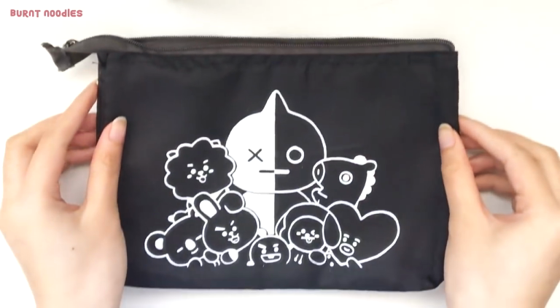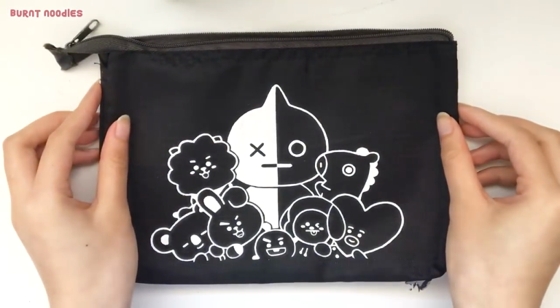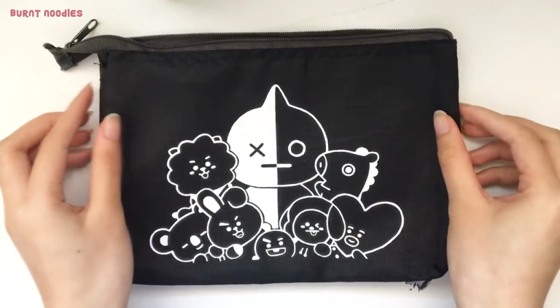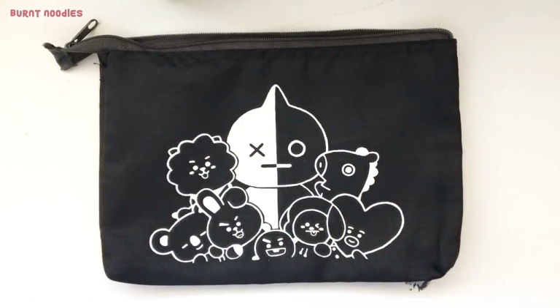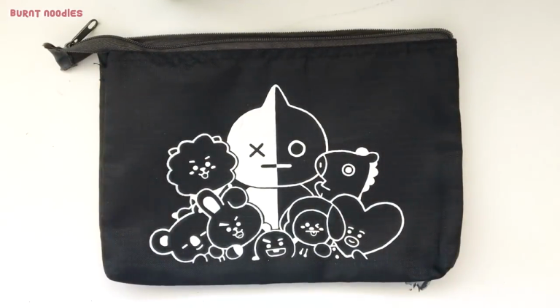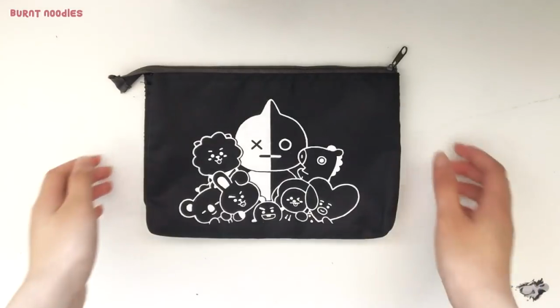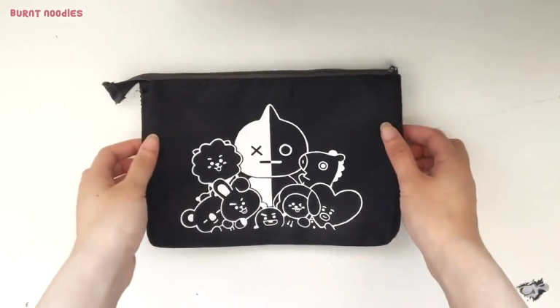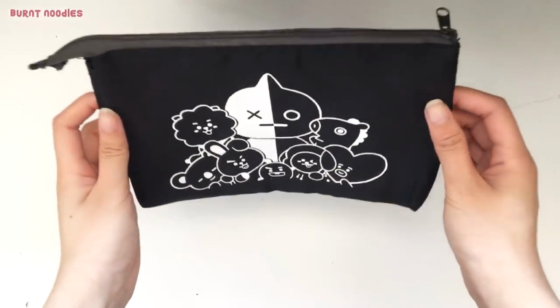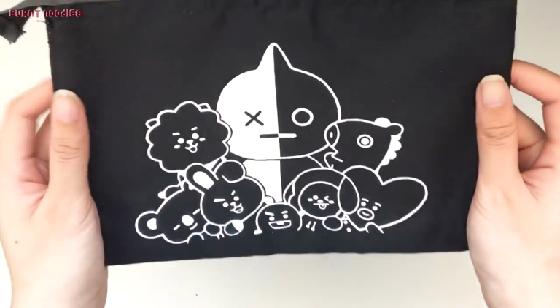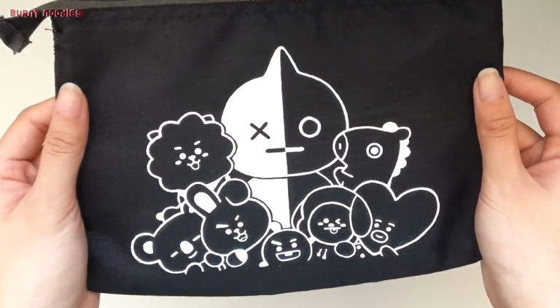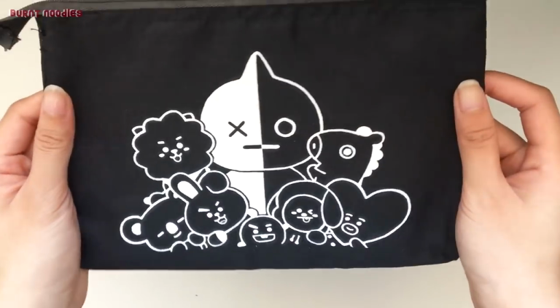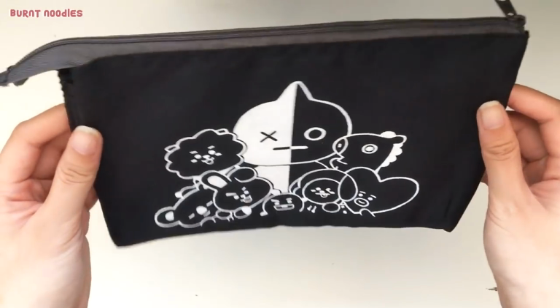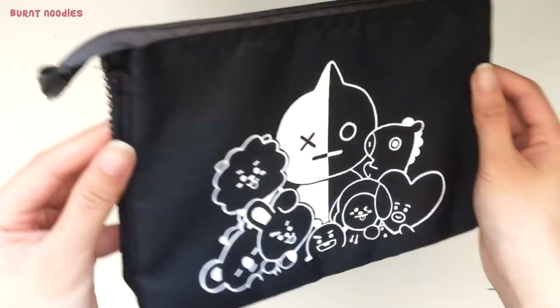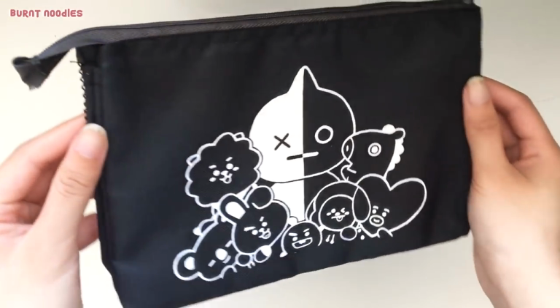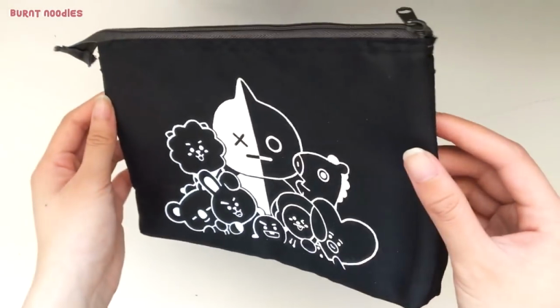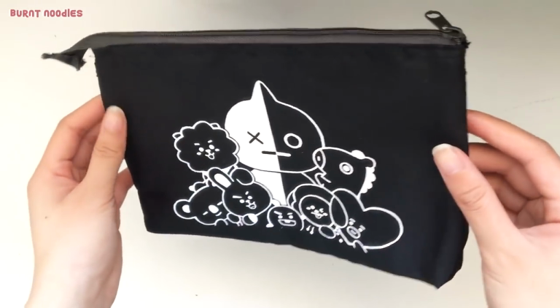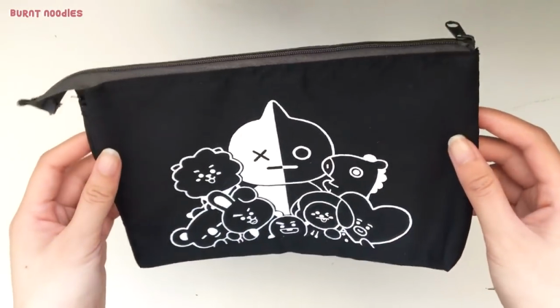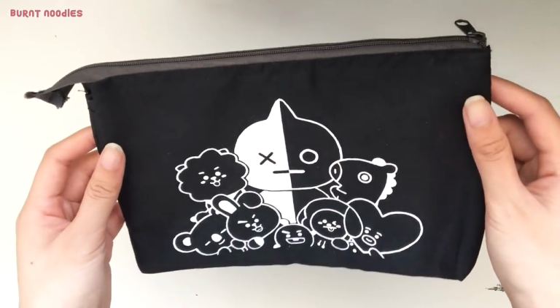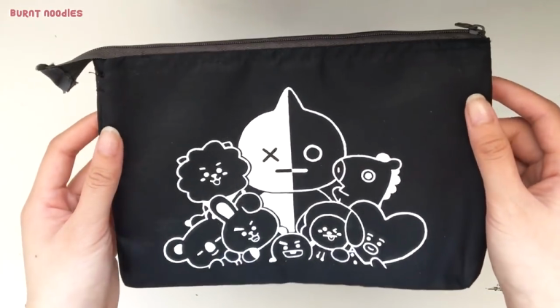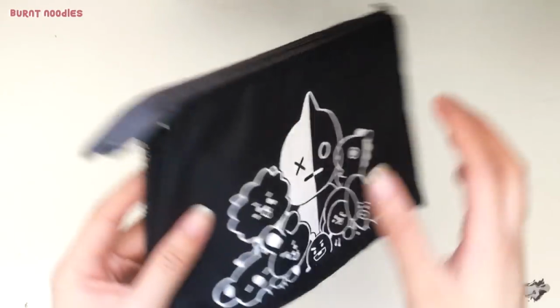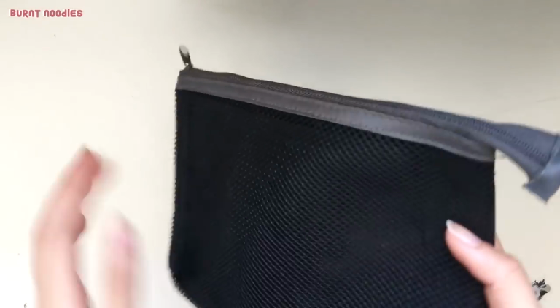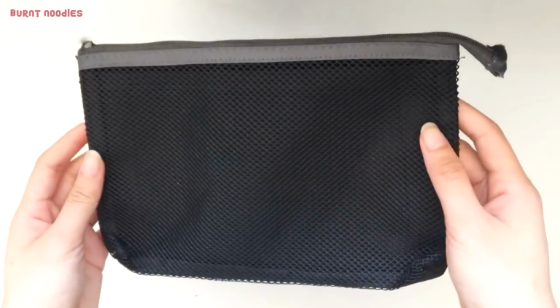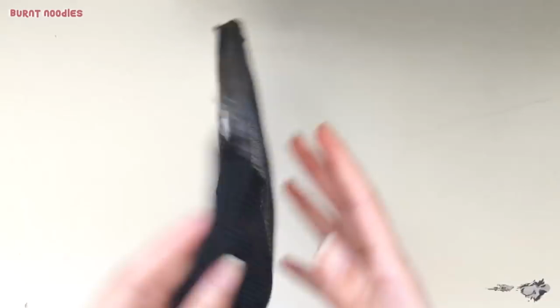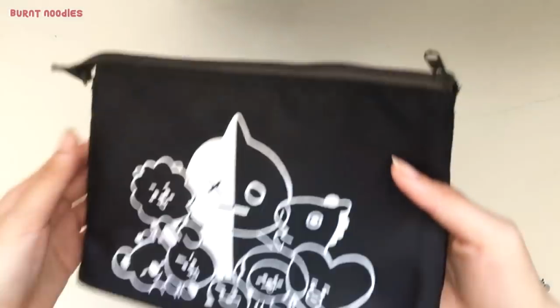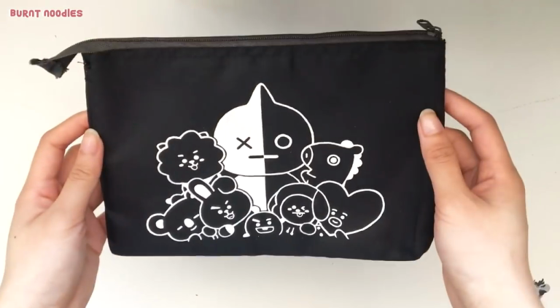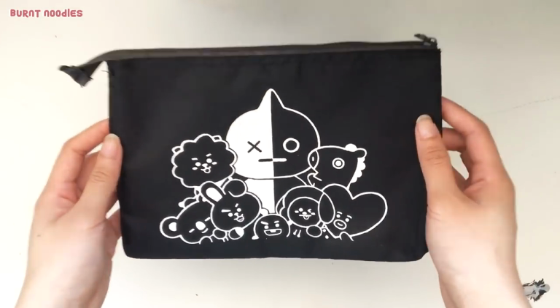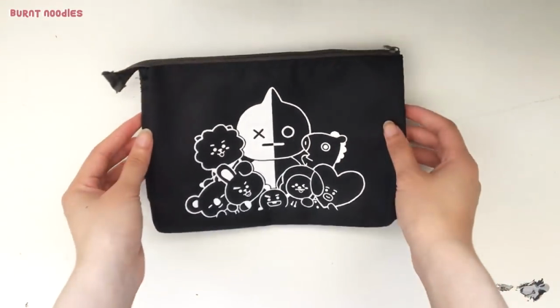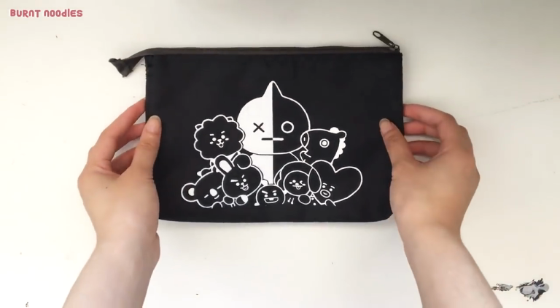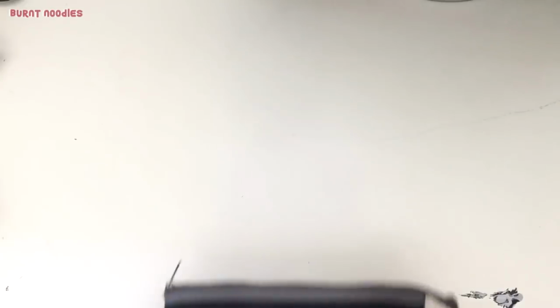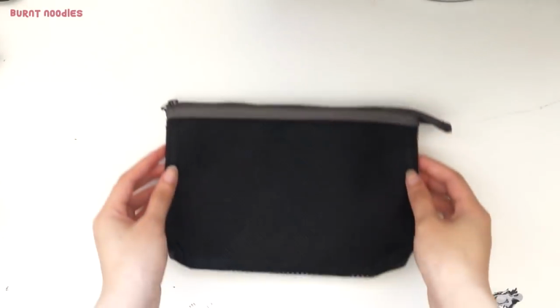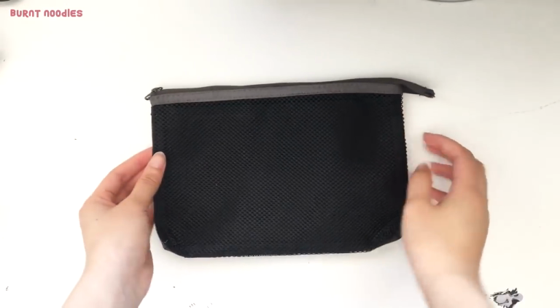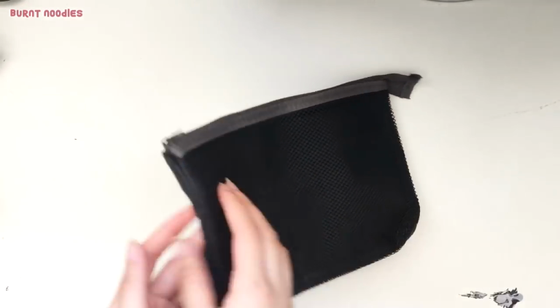This looks pretty nasty, not gonna lie. But with some paint and patience, it'll look much better, I promise. Simply go over the outline to fill in the gaps, and clean up the edges with paint that is the same color as the case. When you're satisfied, all that's left is to wait. Acrylic paint dries really quickly, especially in thin layers, so the pencil case should be ready to use in a couple of minutes. However, it's still best to leave it for a couple of hours.